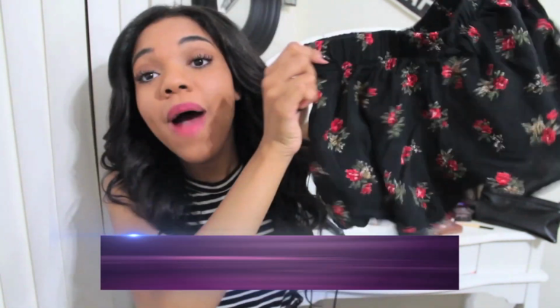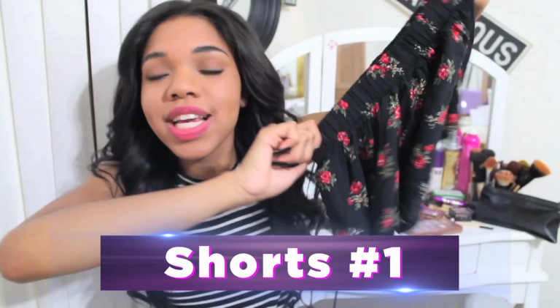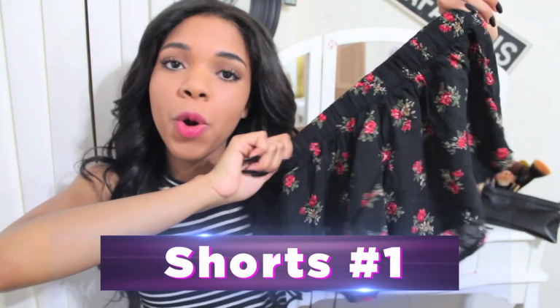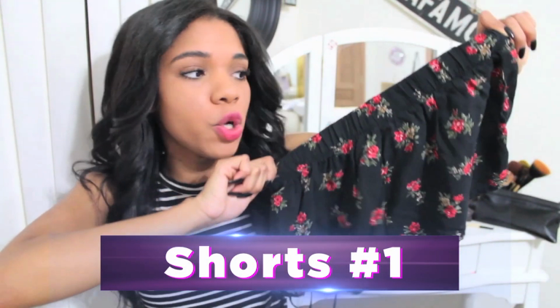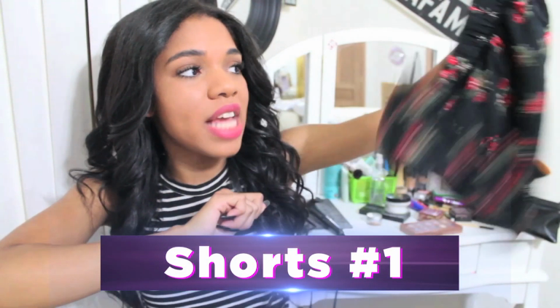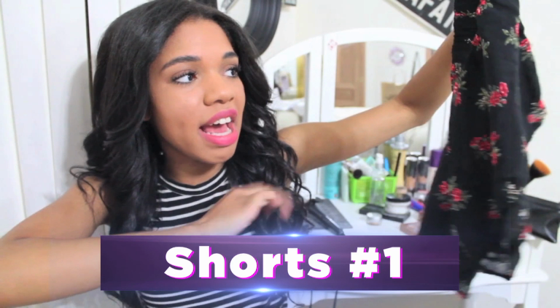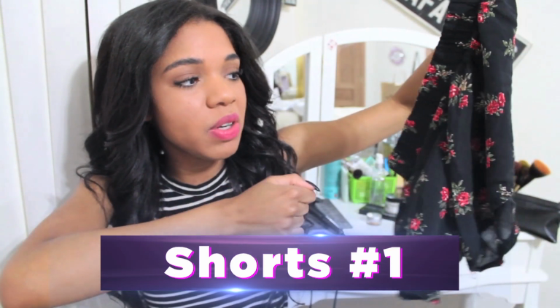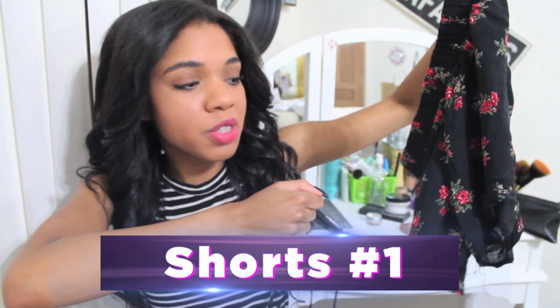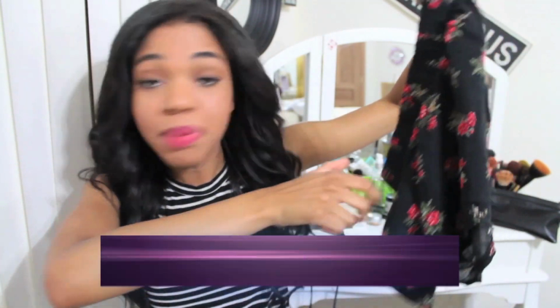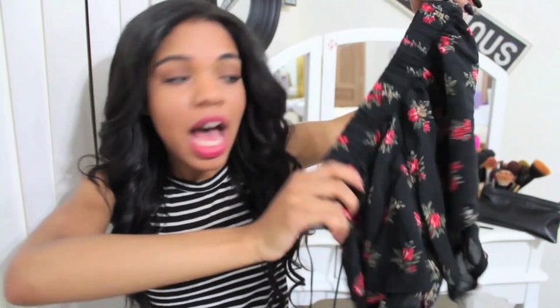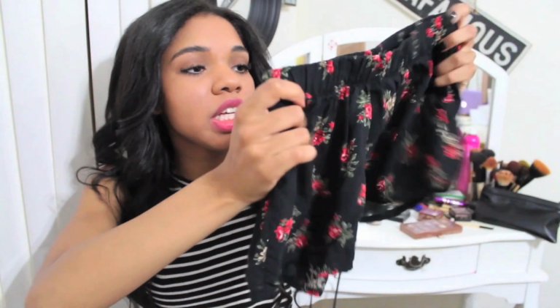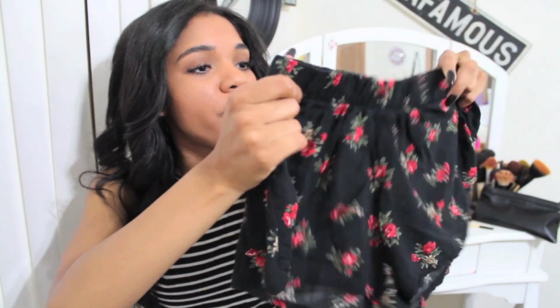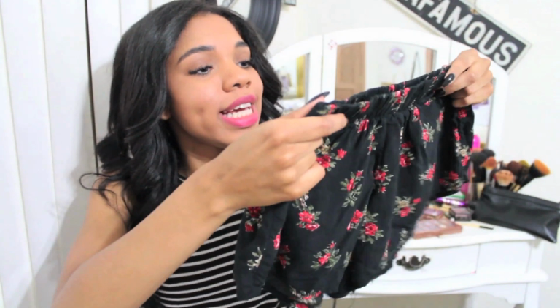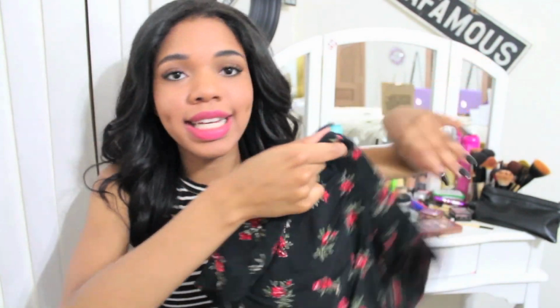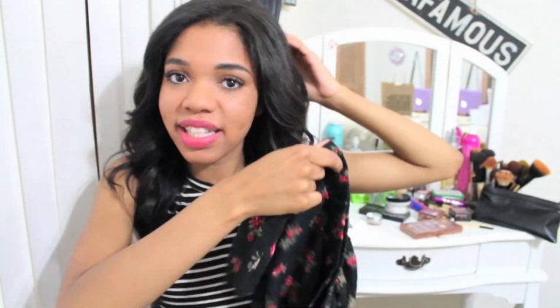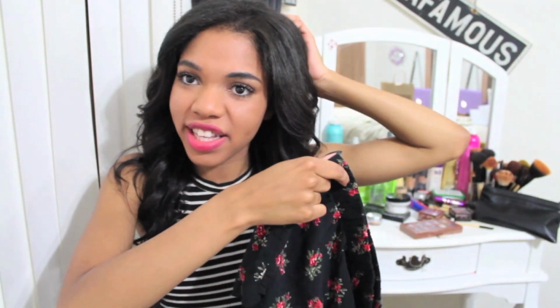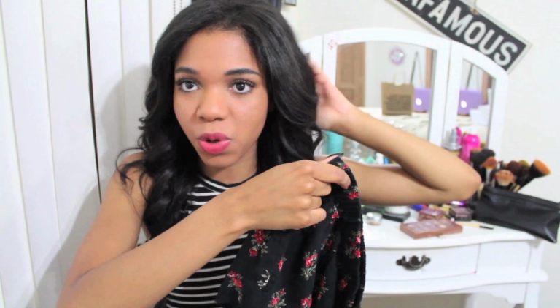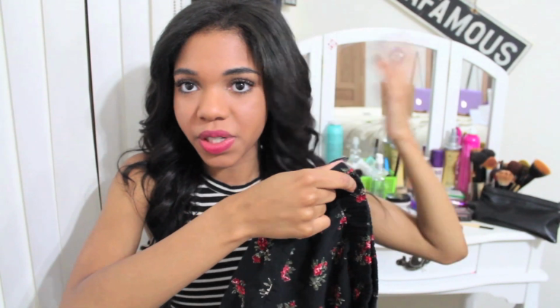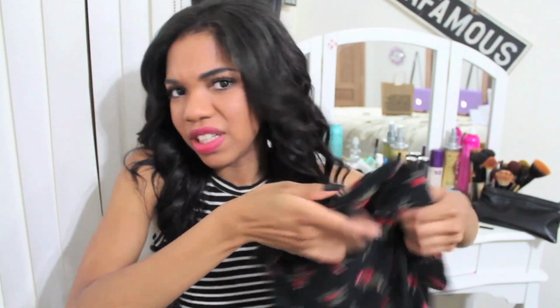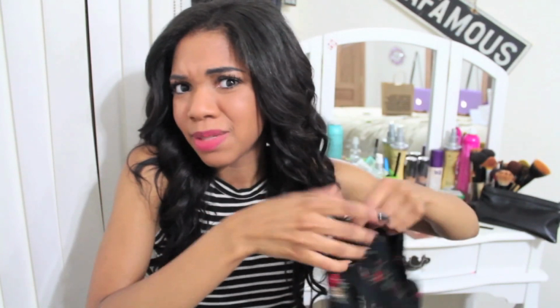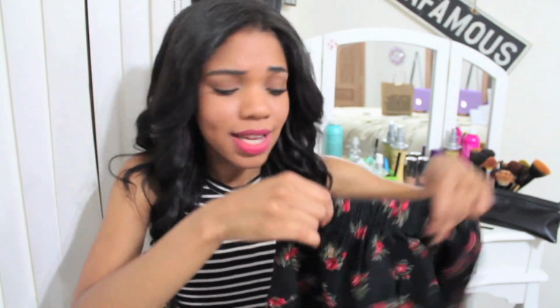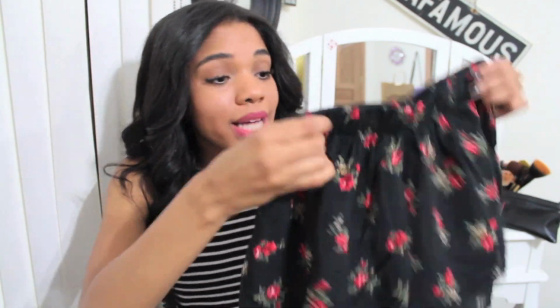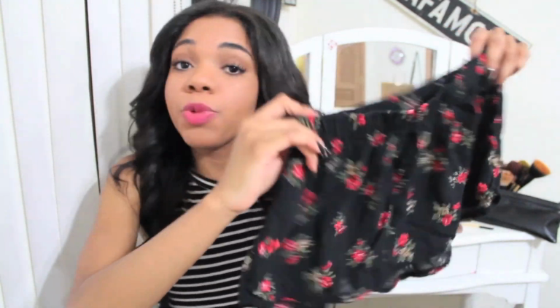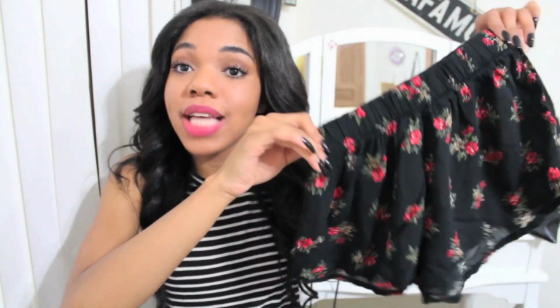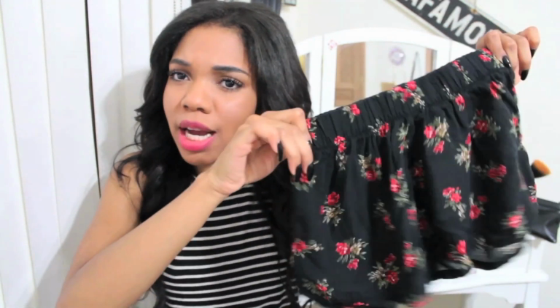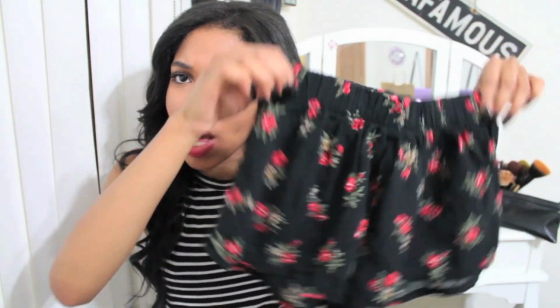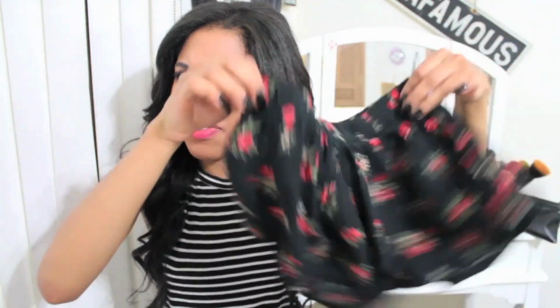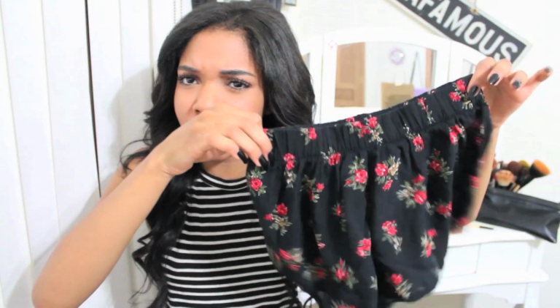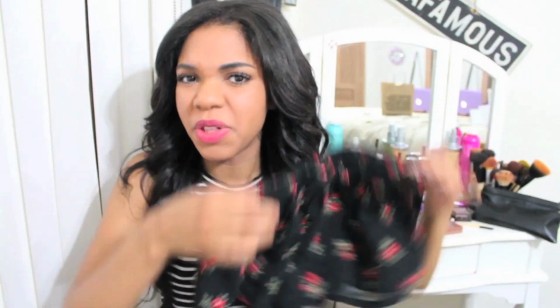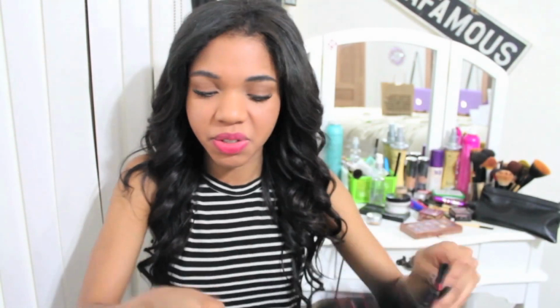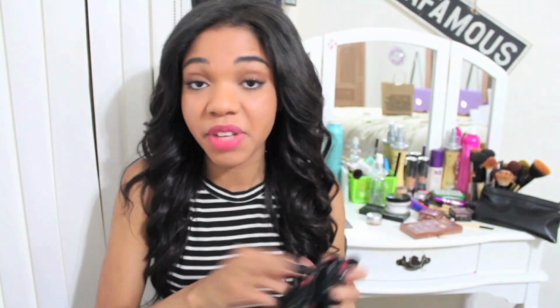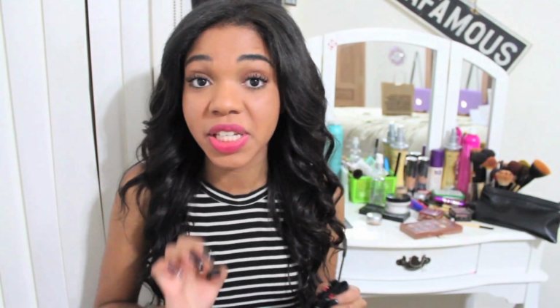So I have these floral print shorts. I really like how floral they are — hence the fact that they're floral shorts. I really suck at explaining things. But they're super cute and really comfortable, and they kind of feel like pajama bottoms, but they're really cute, so it all works out.